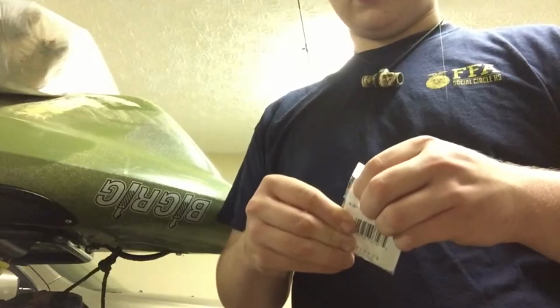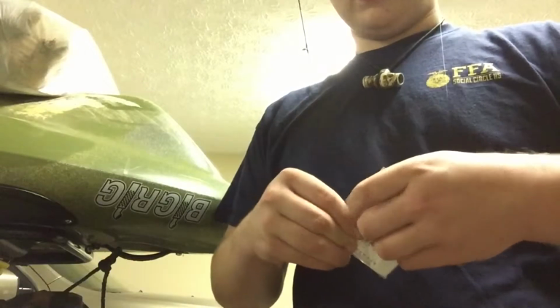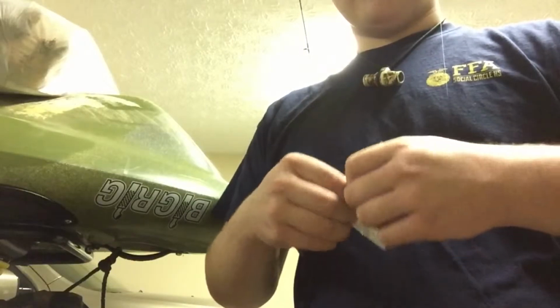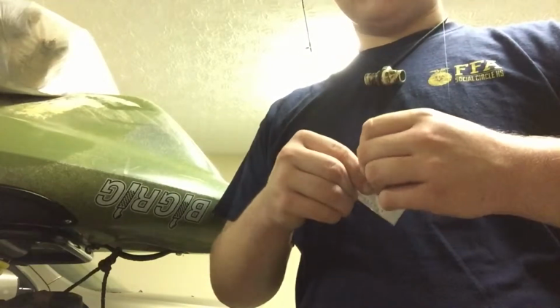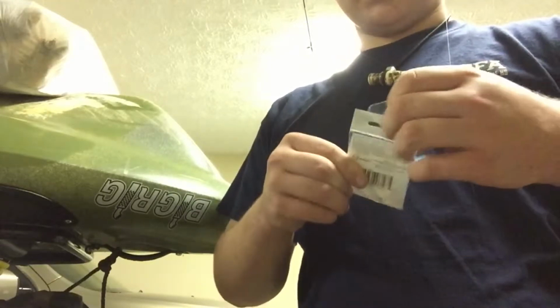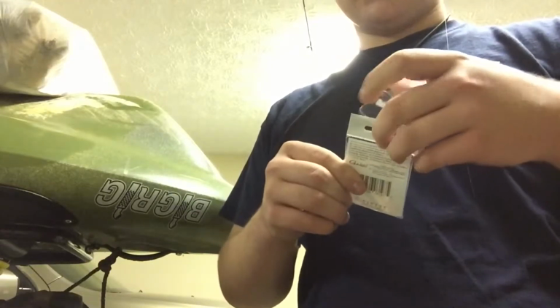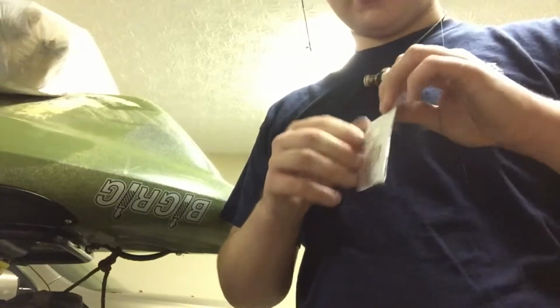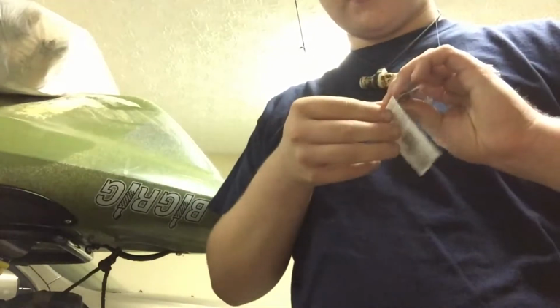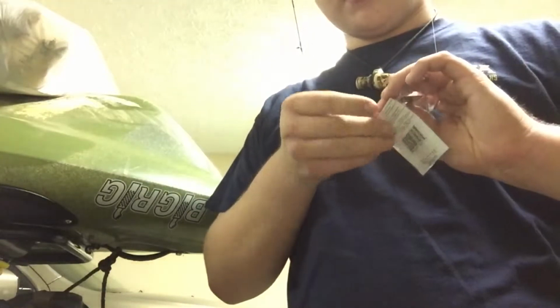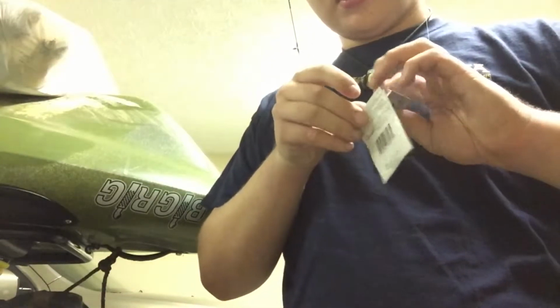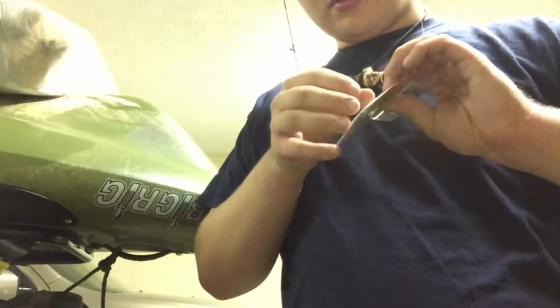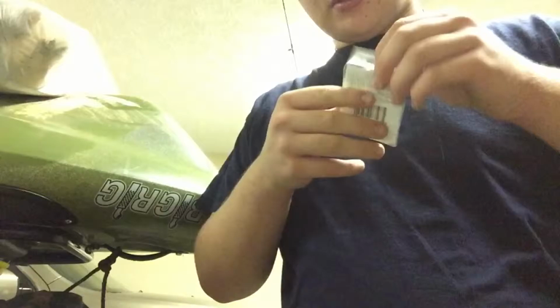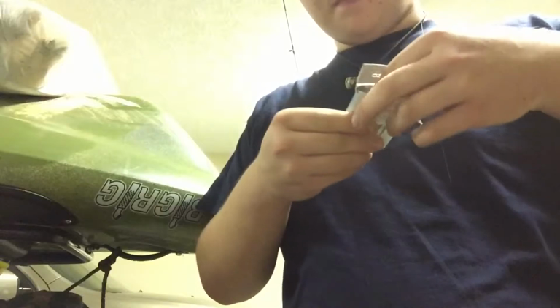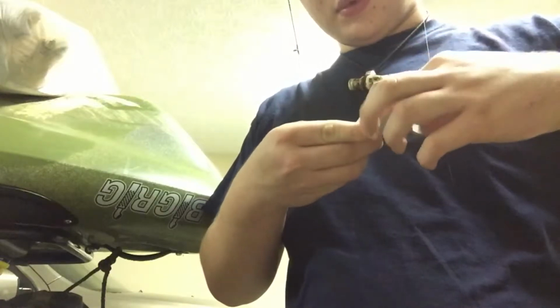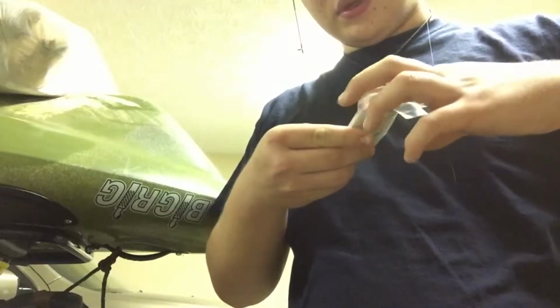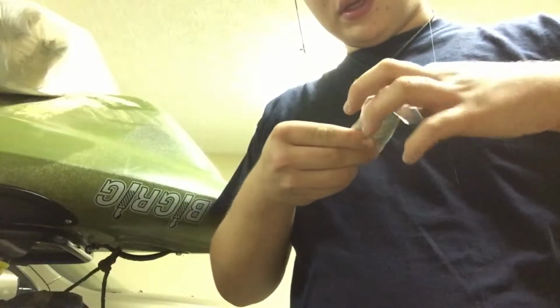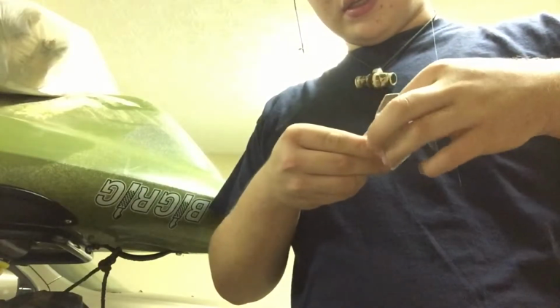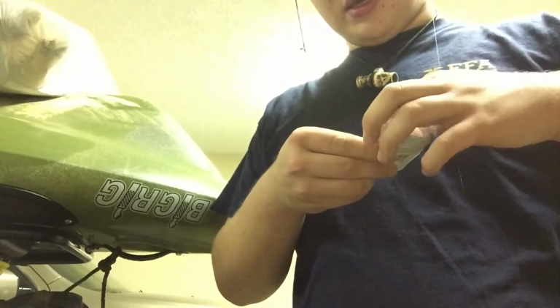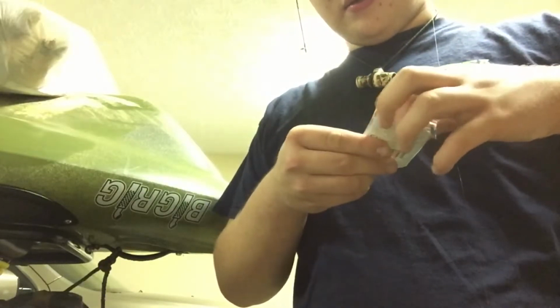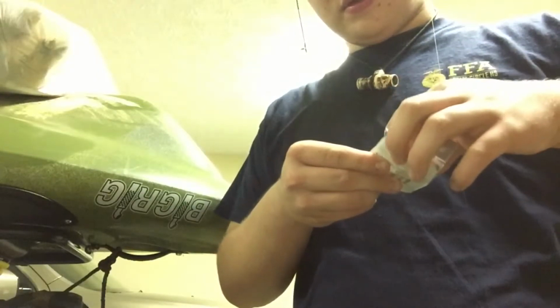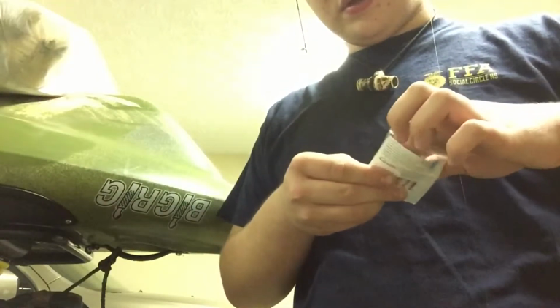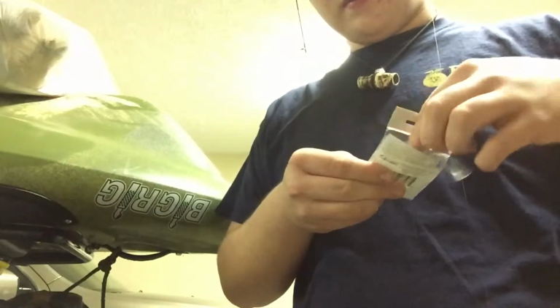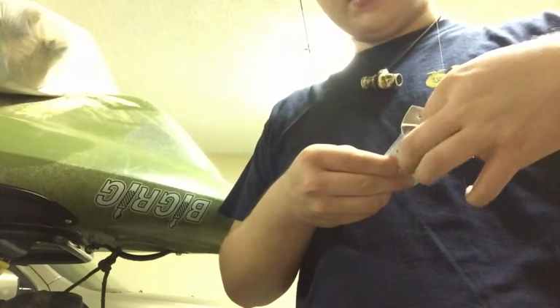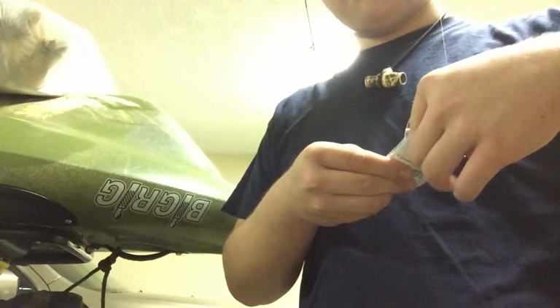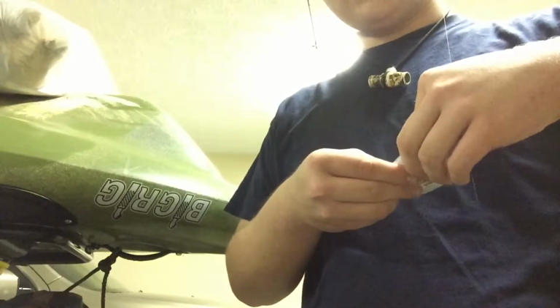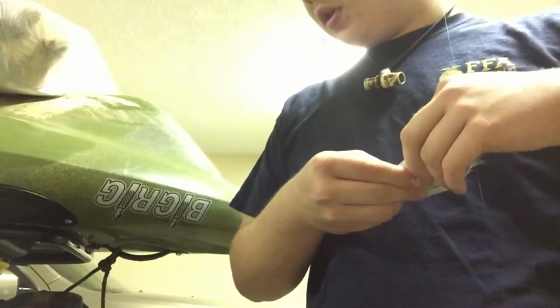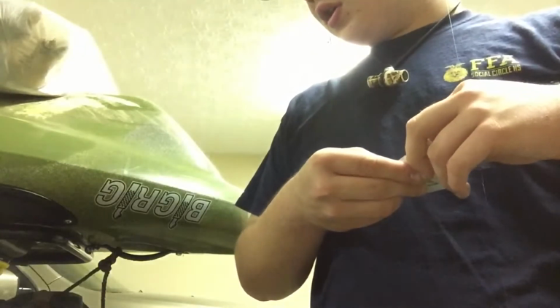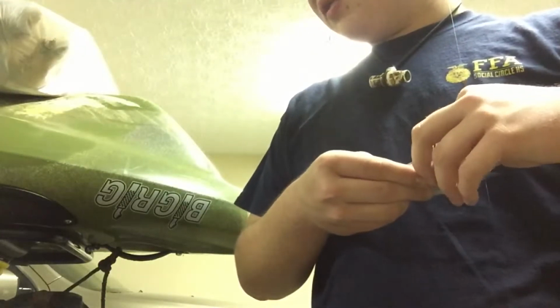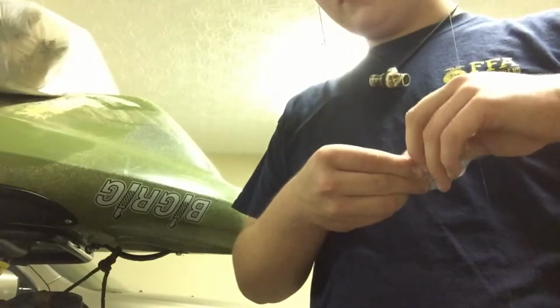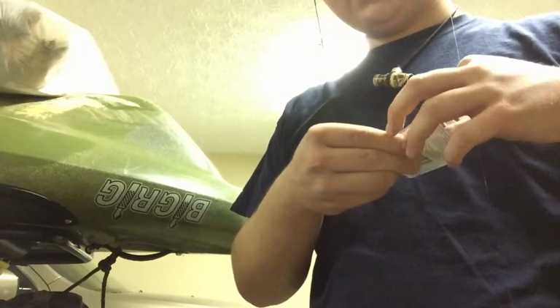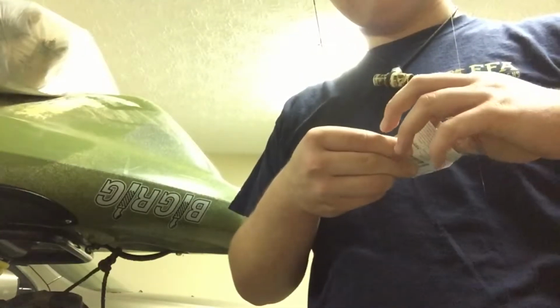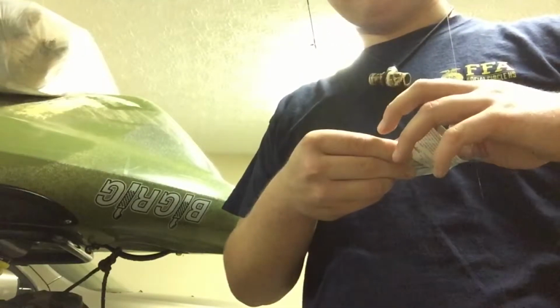What I like to do is go to Bass Pro Shop and get some Gamakatsu trailer hooks — I got size 3. It comes with these little clear tubes that you cut up into little pieces.